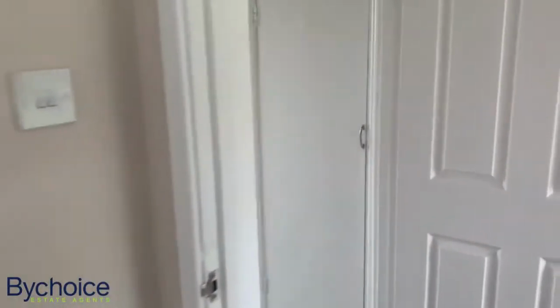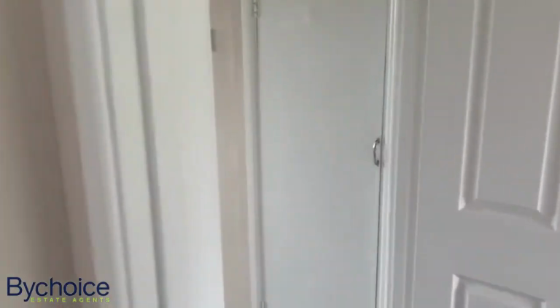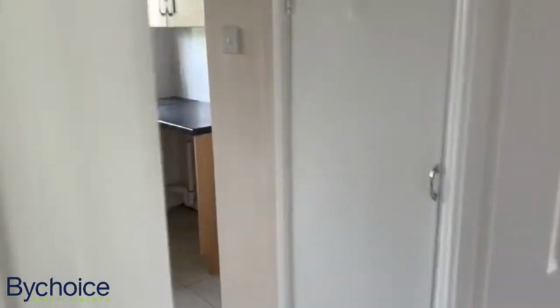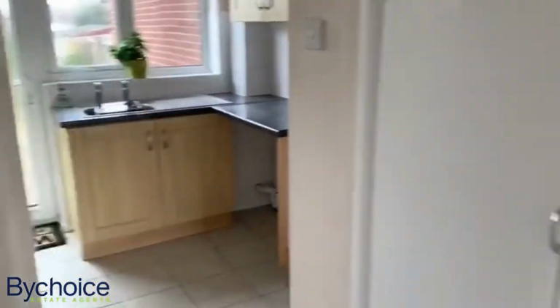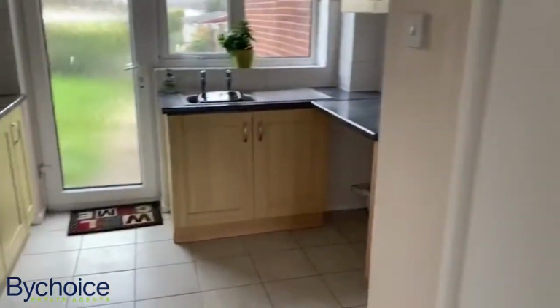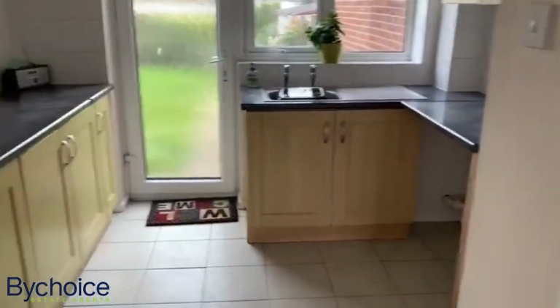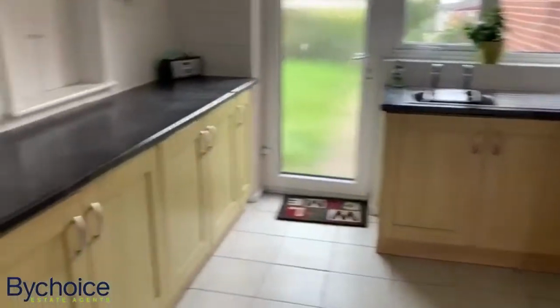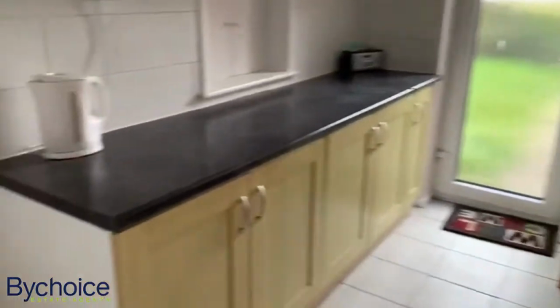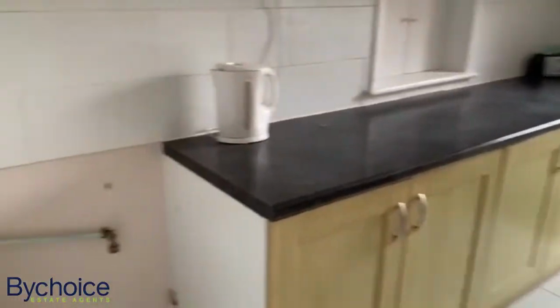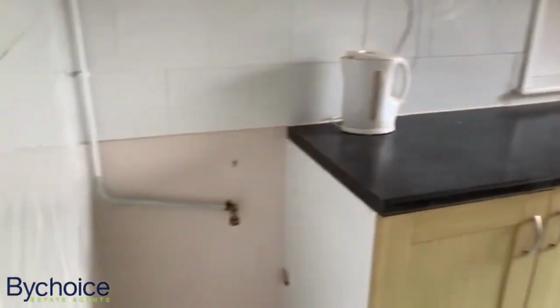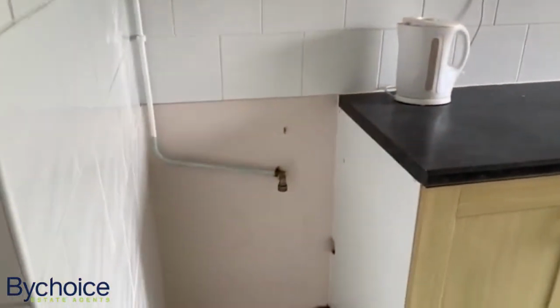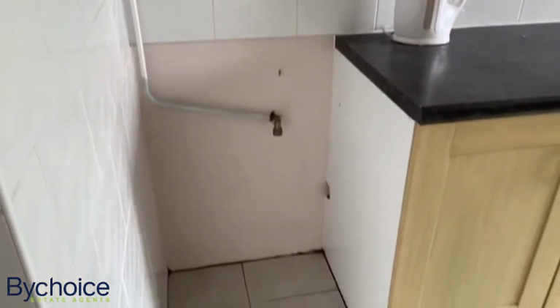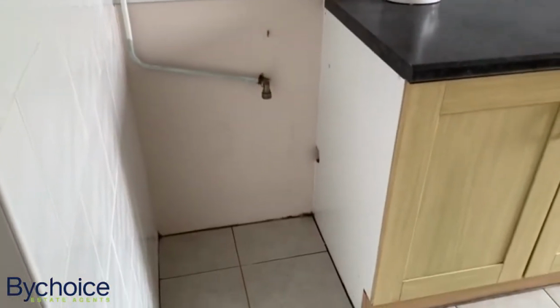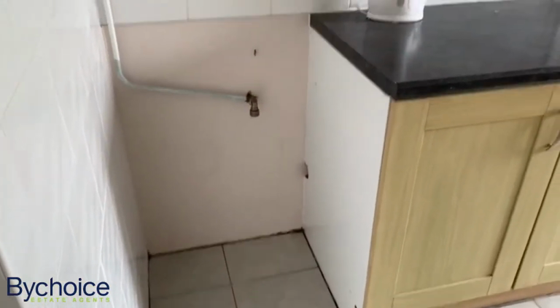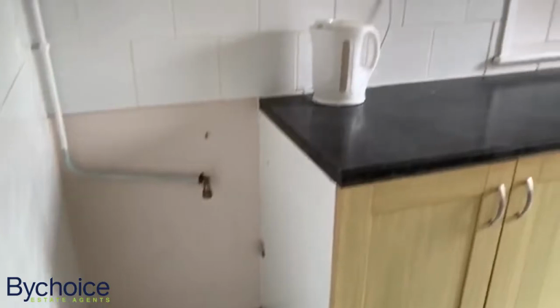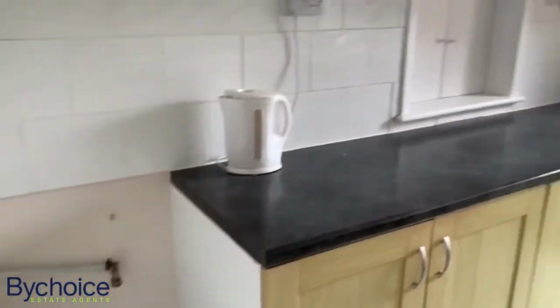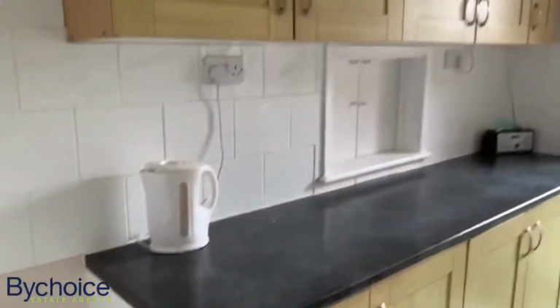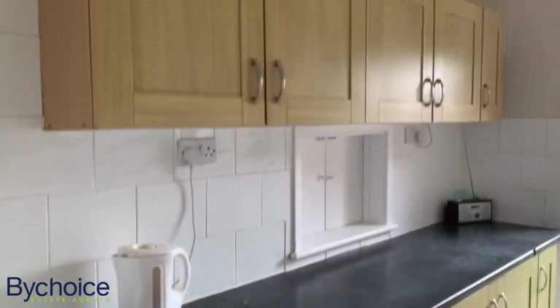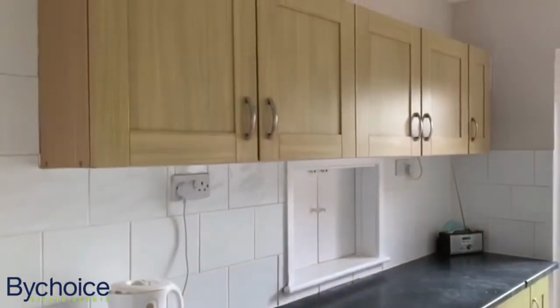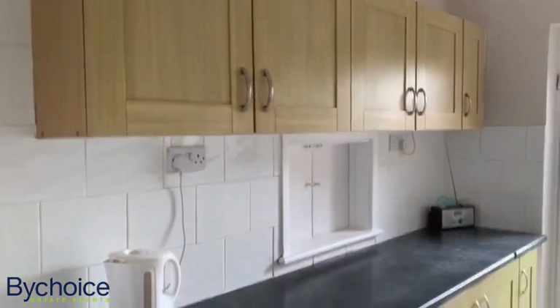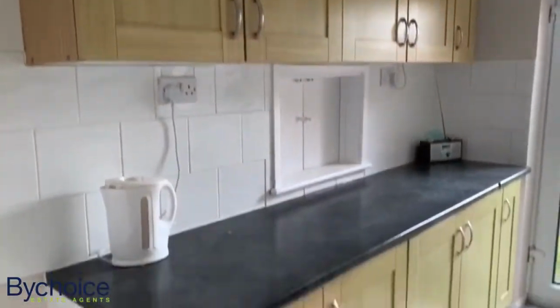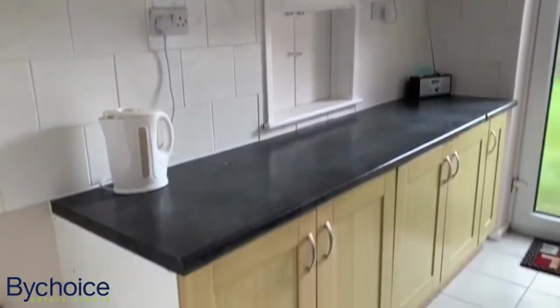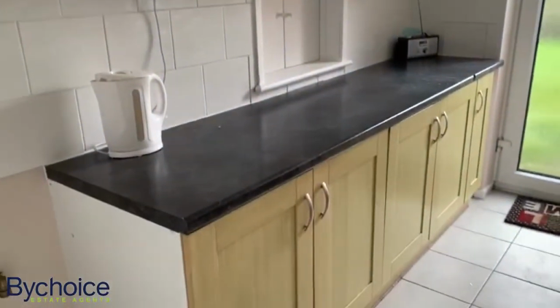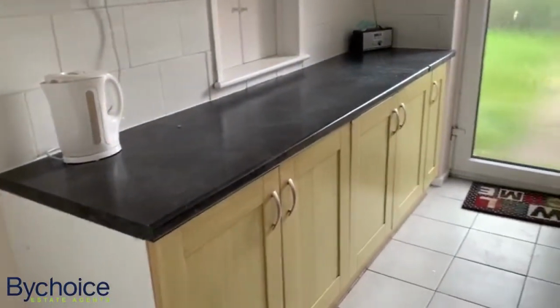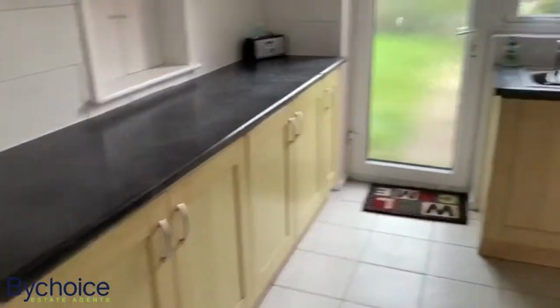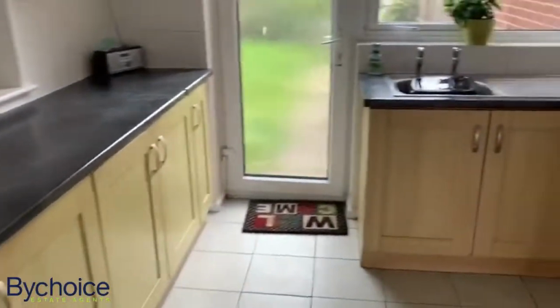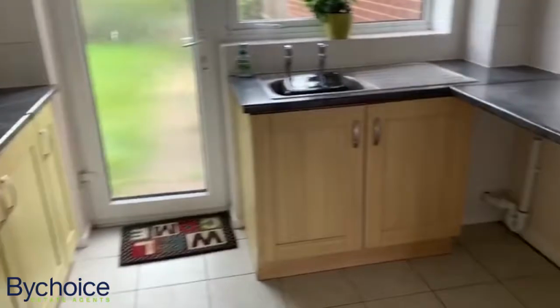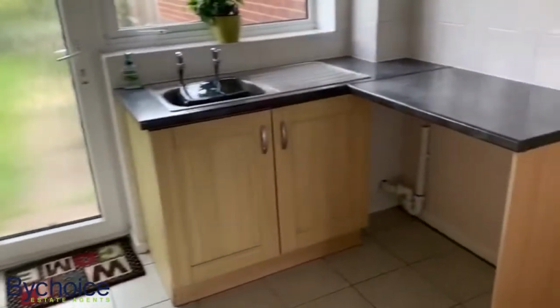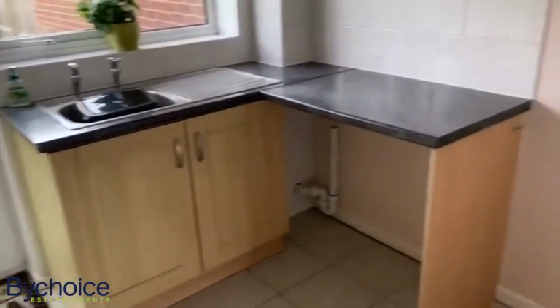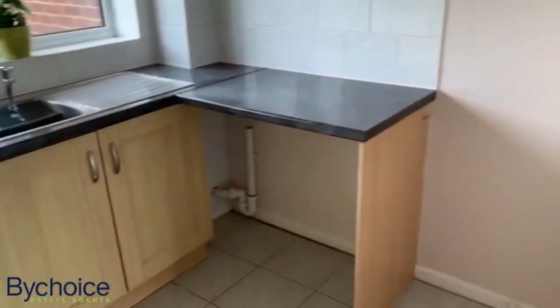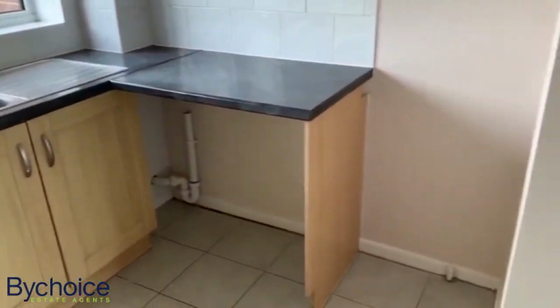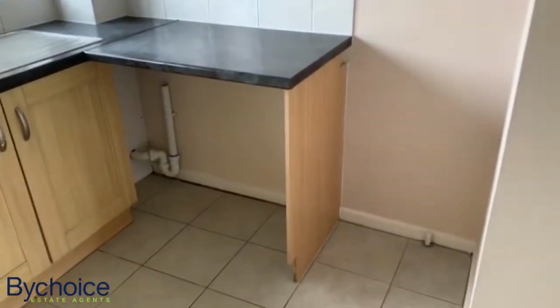Through into the kitchen — space for a gas oven, plenty of storage, and good-sized work surfaces as well. There's also space for a fridge, freezer, and washing machine.